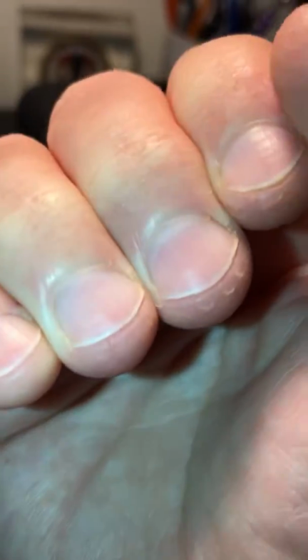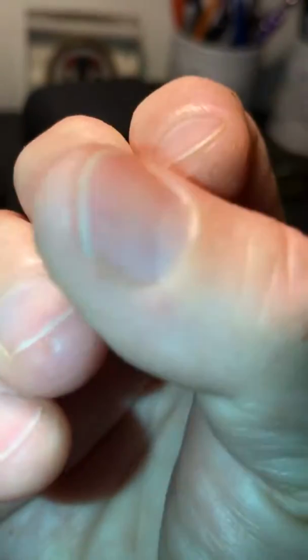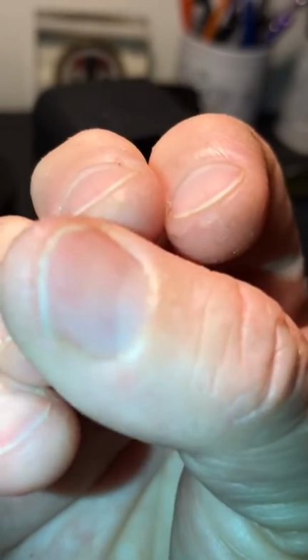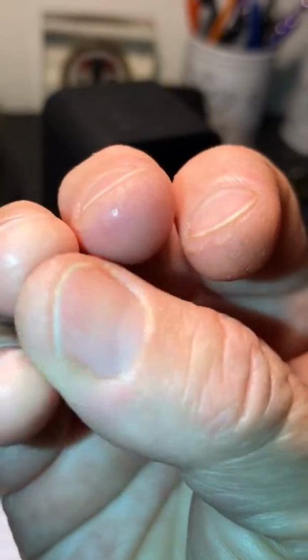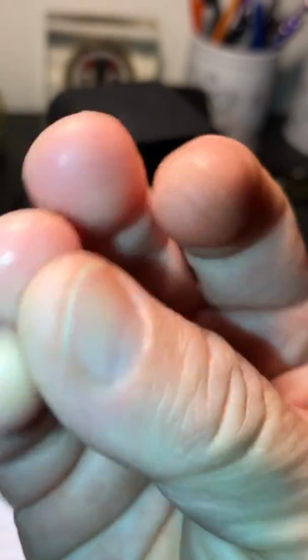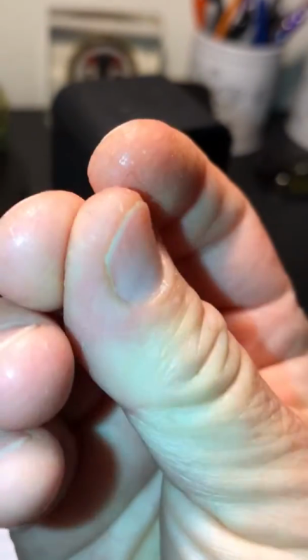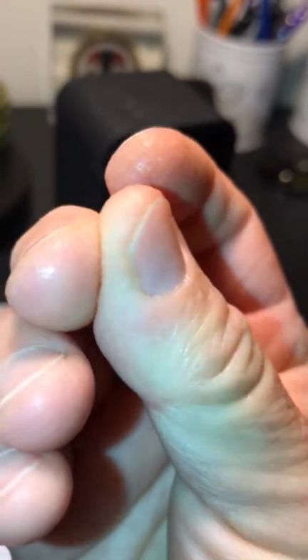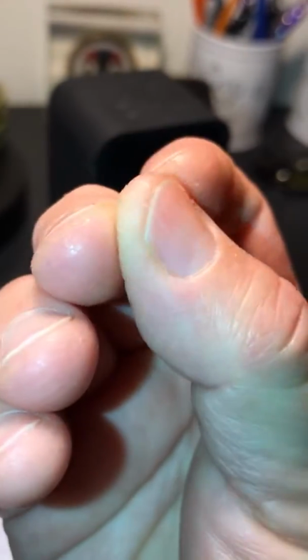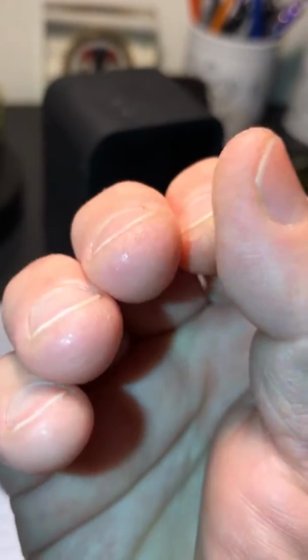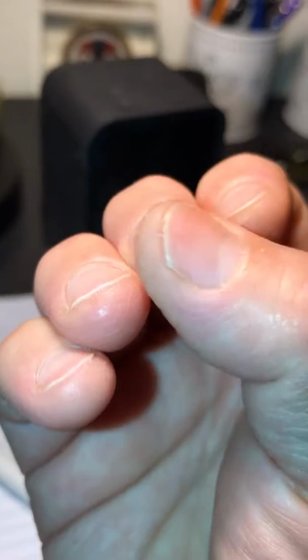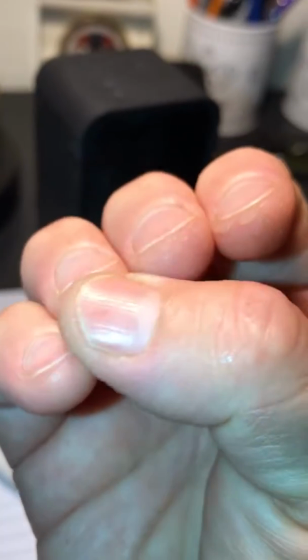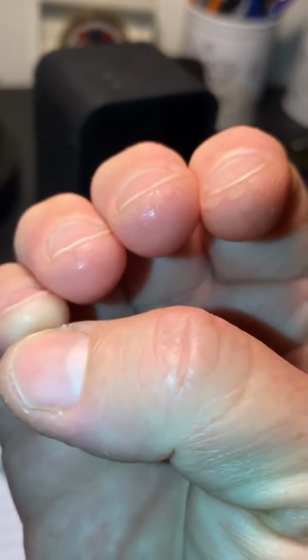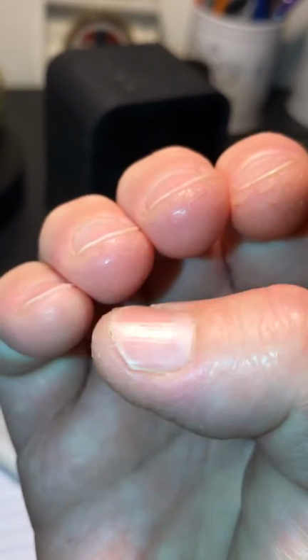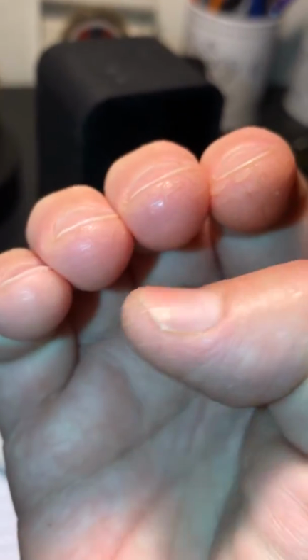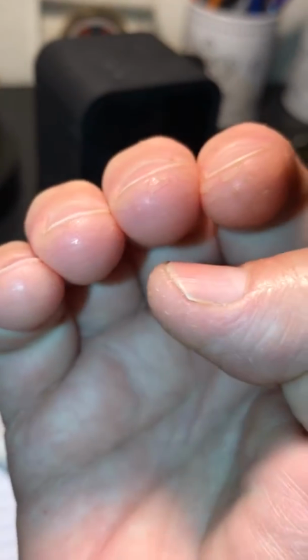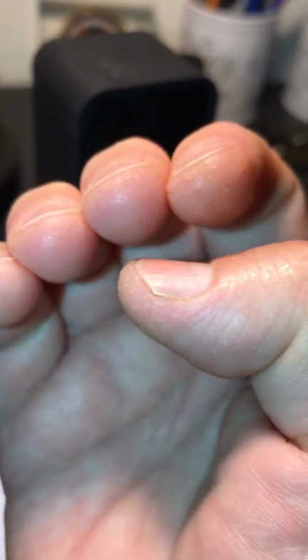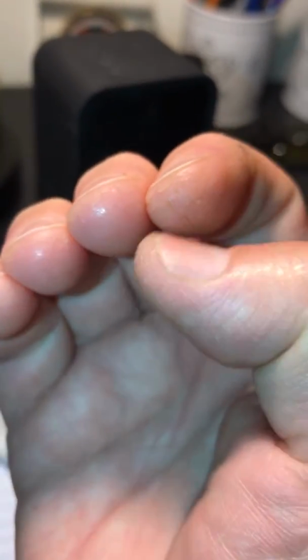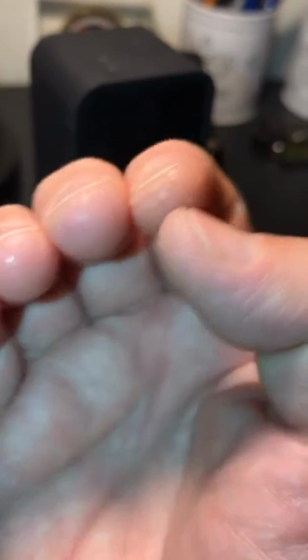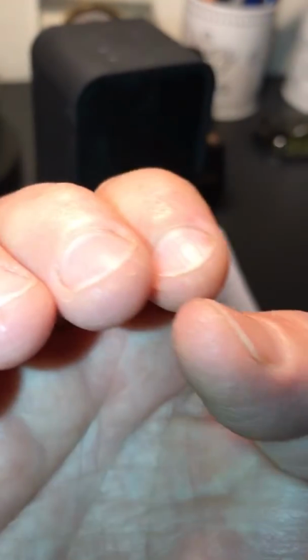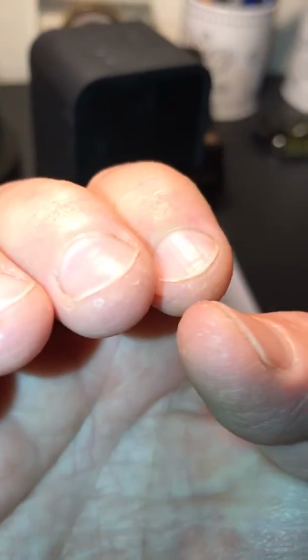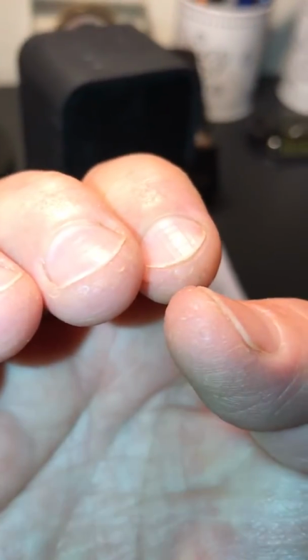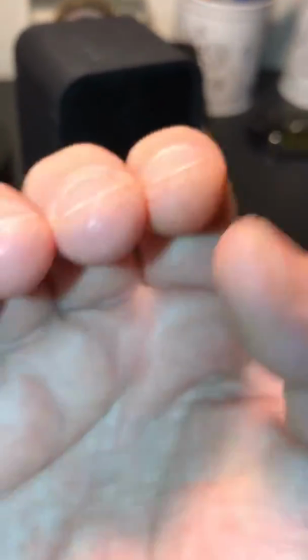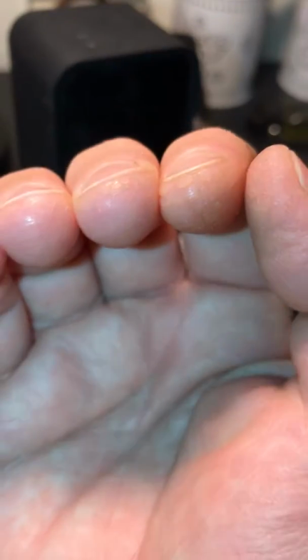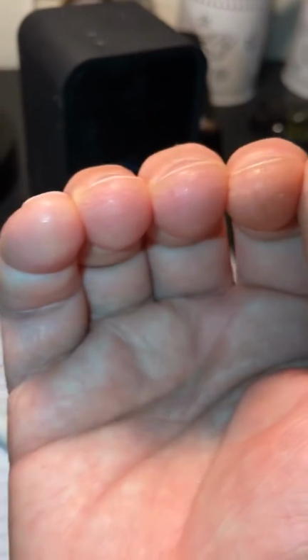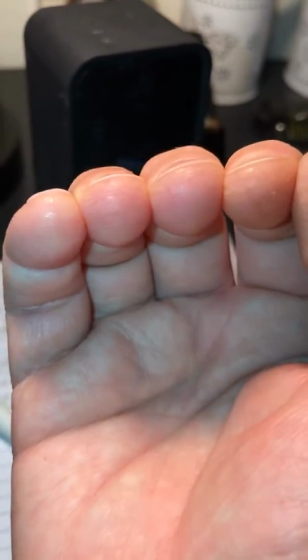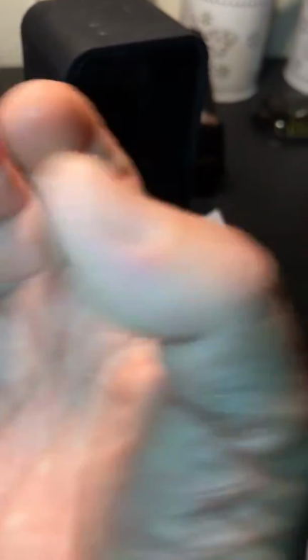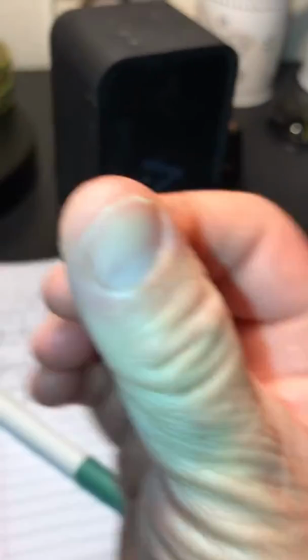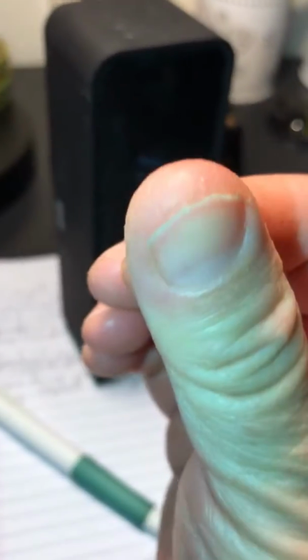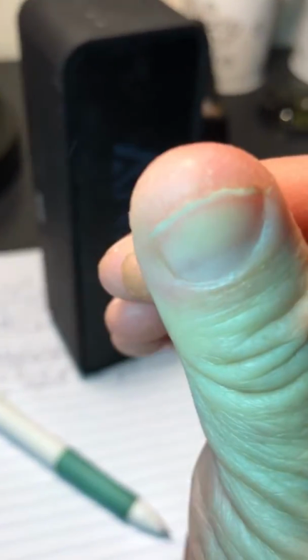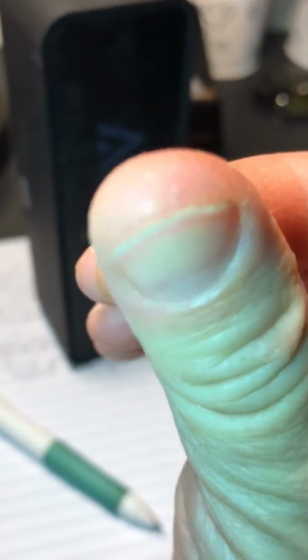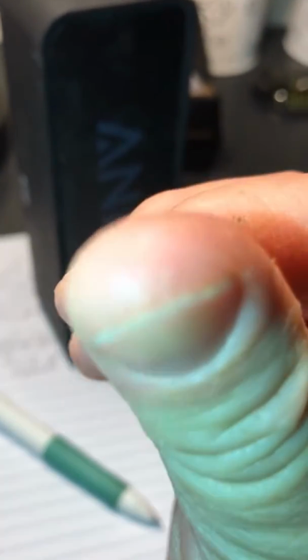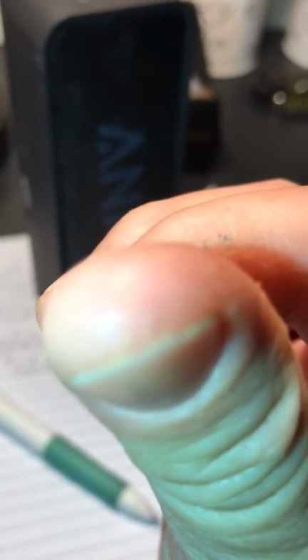This hand is getting better, but they're just very sensitive. As you can see from the top, they're shiny — that's where the burn is — but it is getting better.